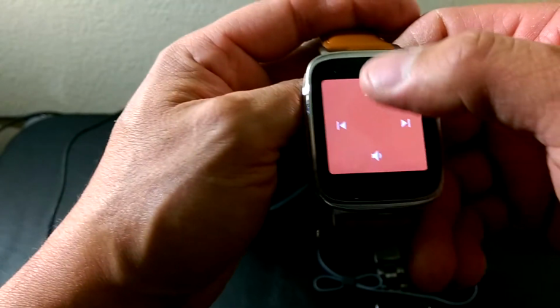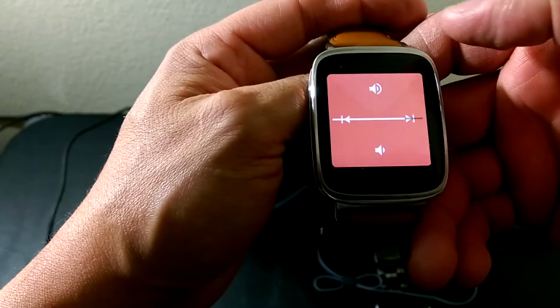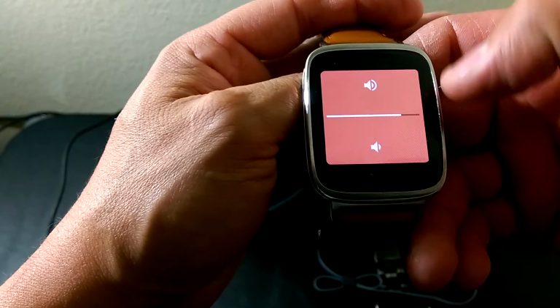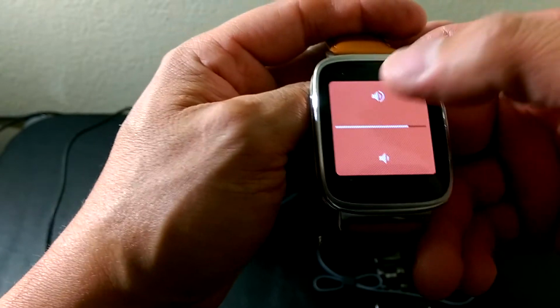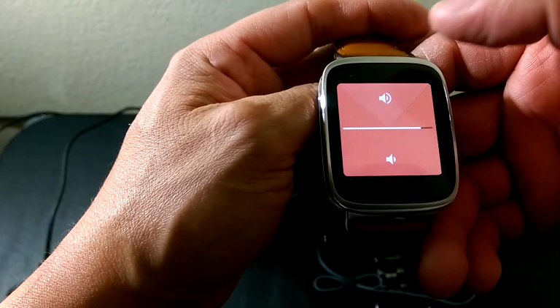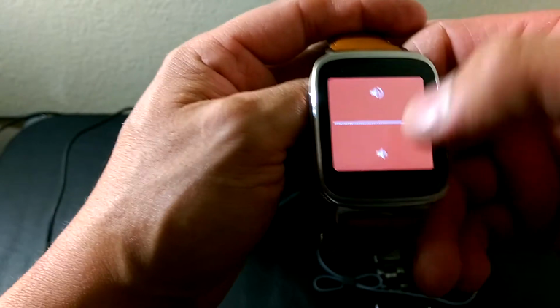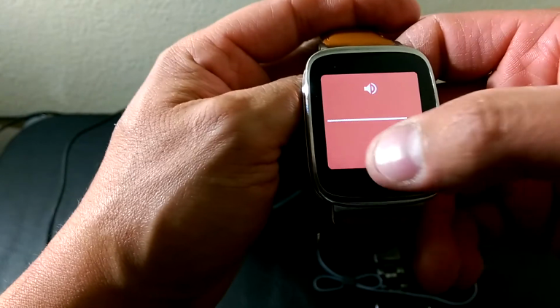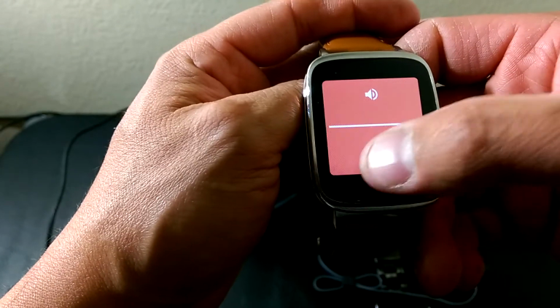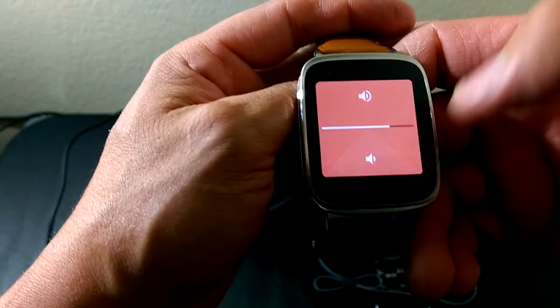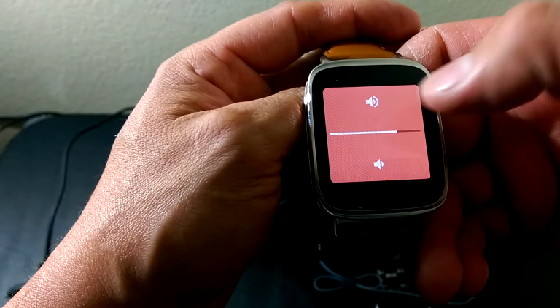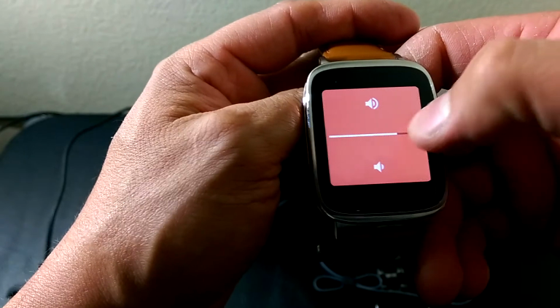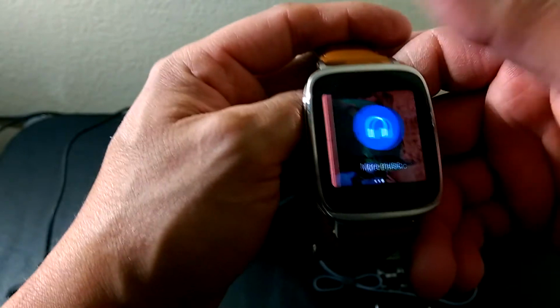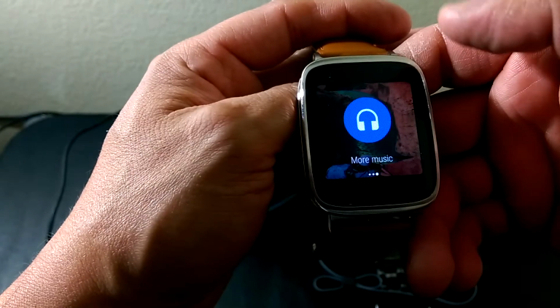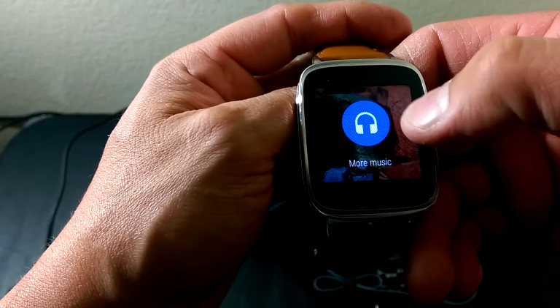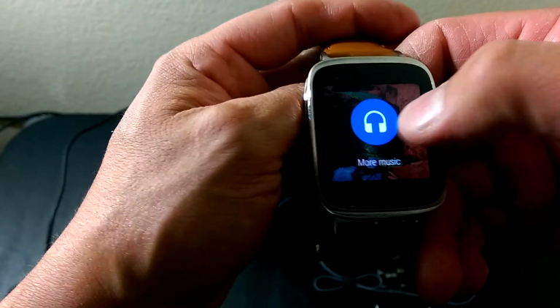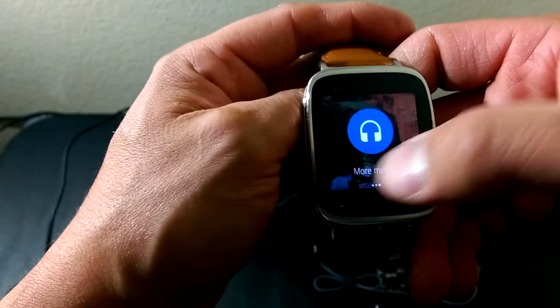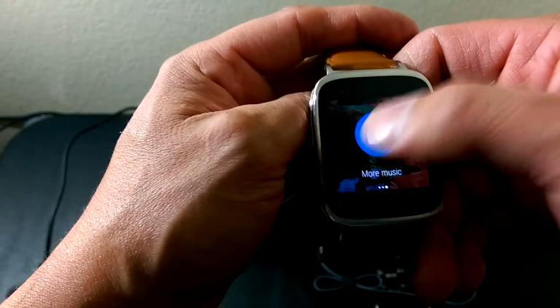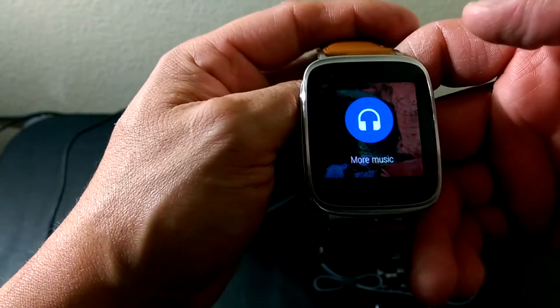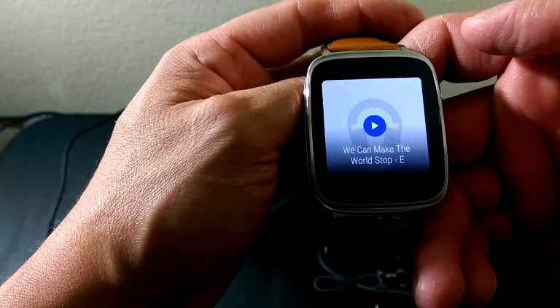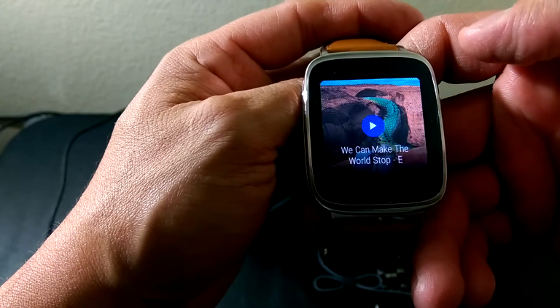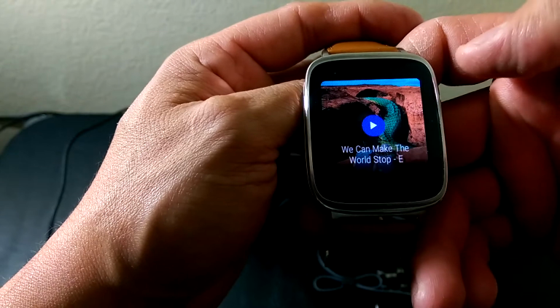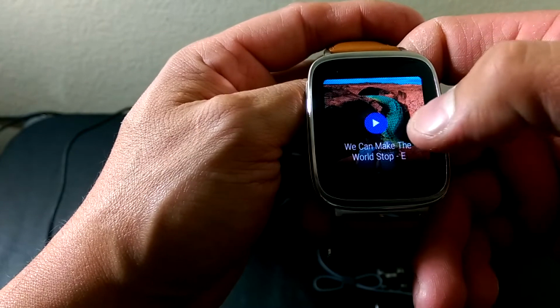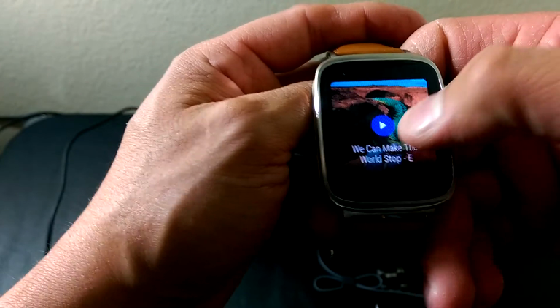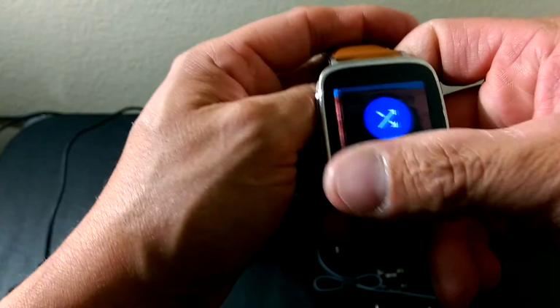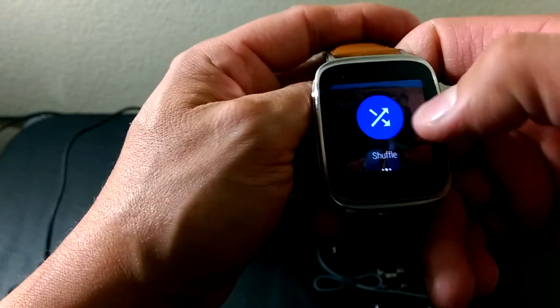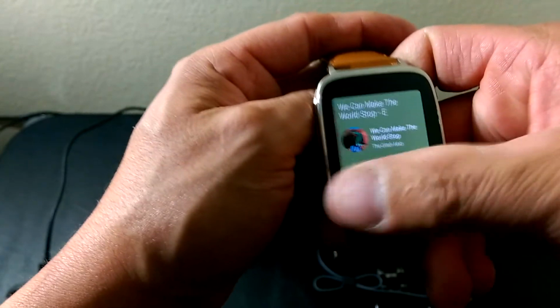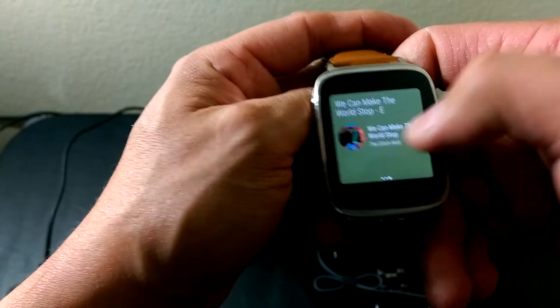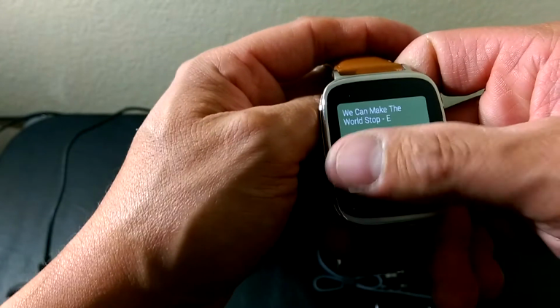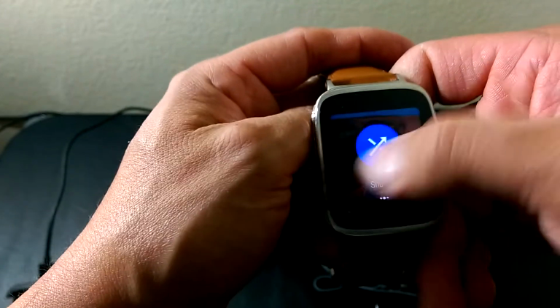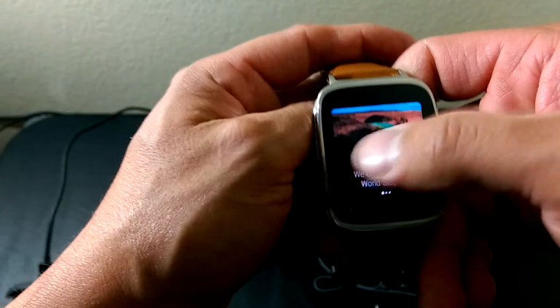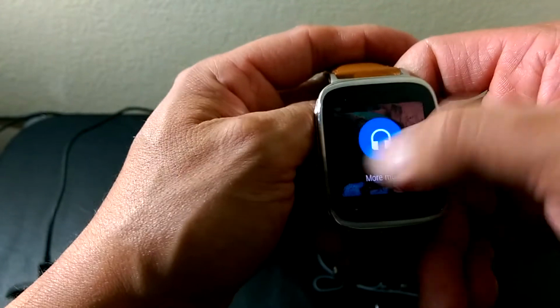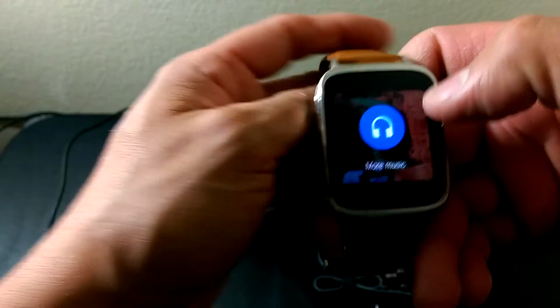Let me turn it up. You can go up or down for volume, select more music, or select something else — but that is all I have on here at the moment.